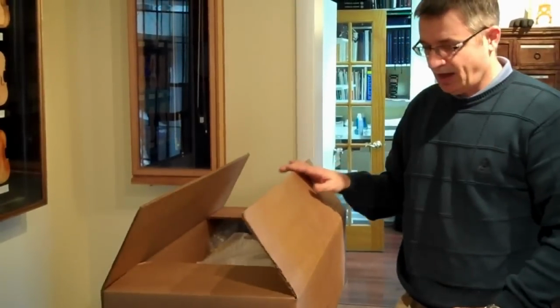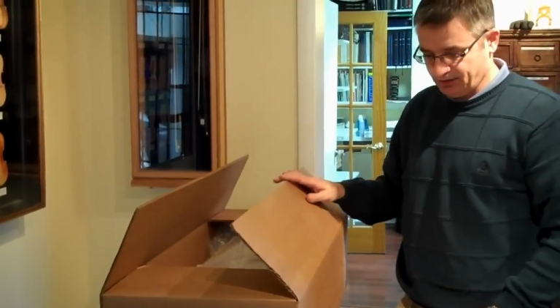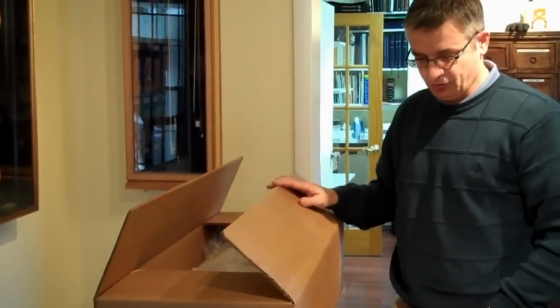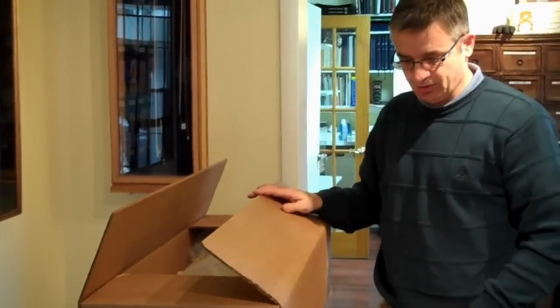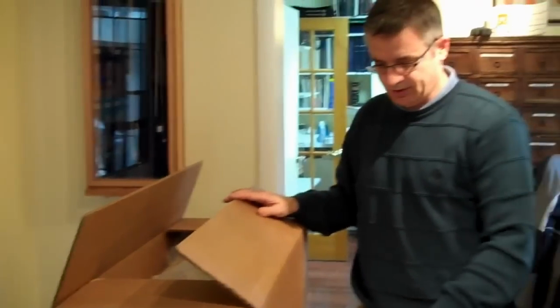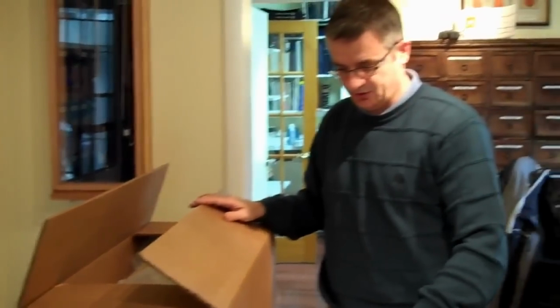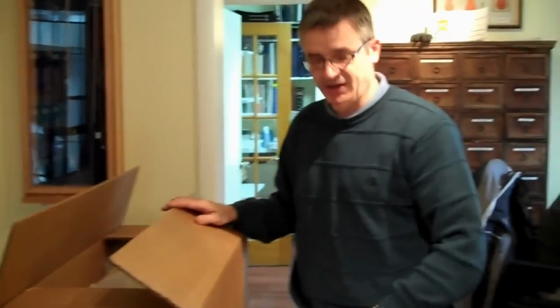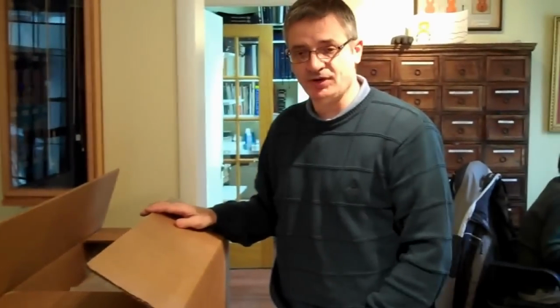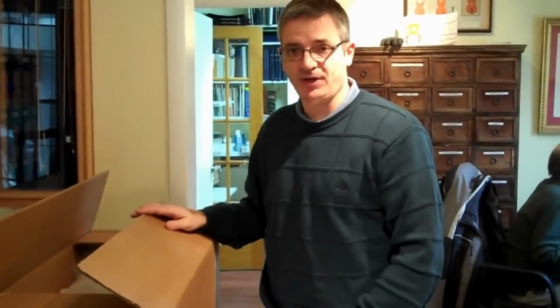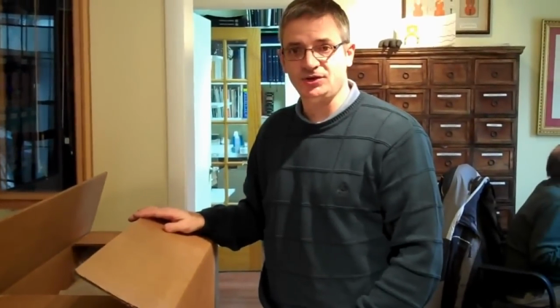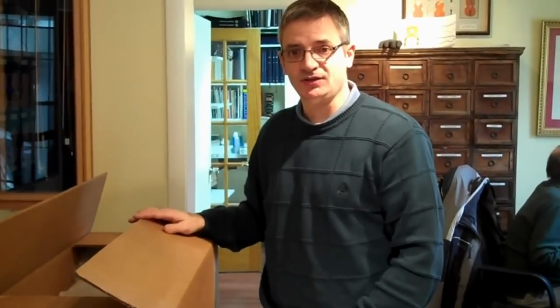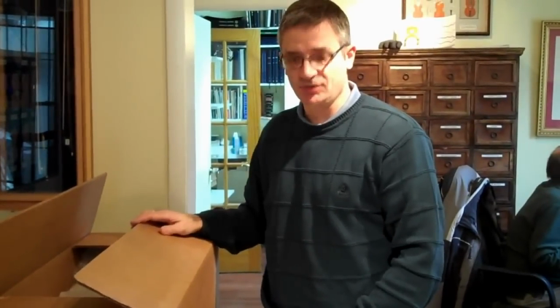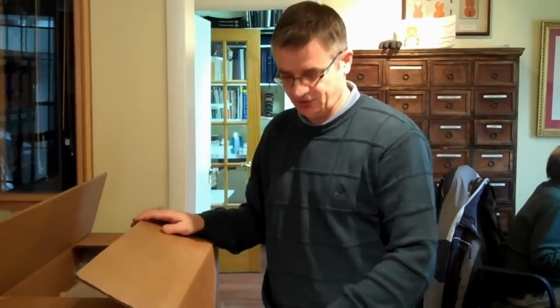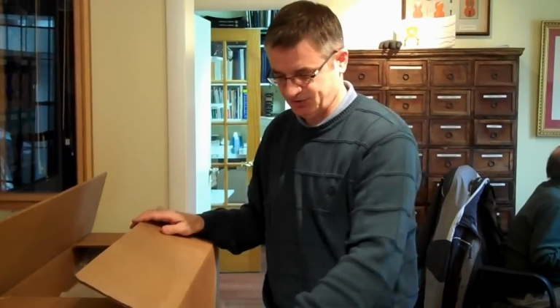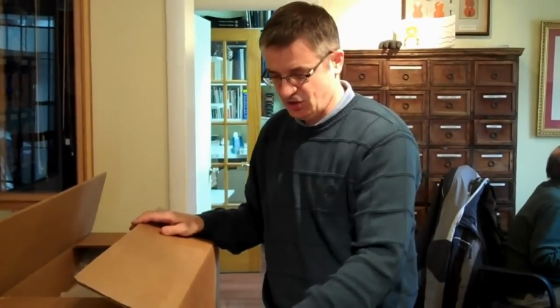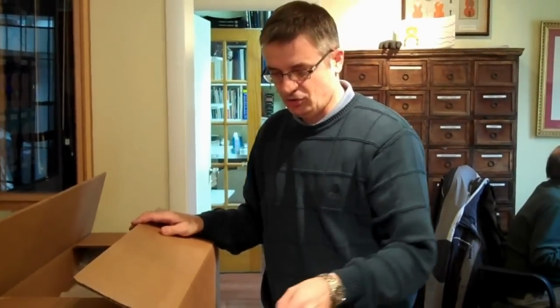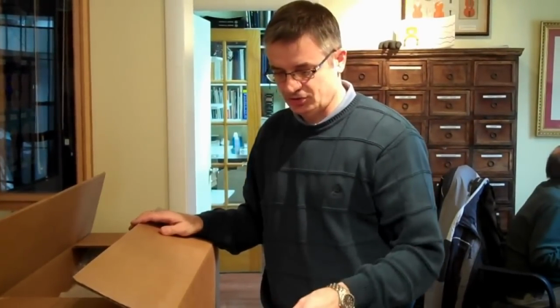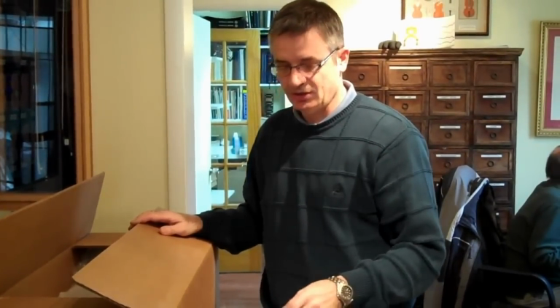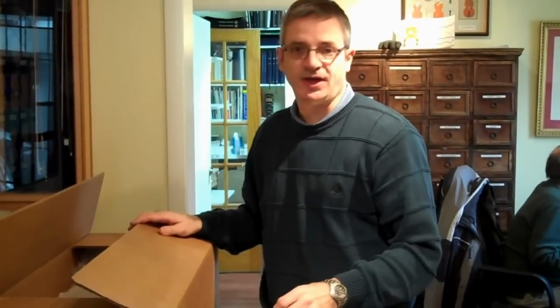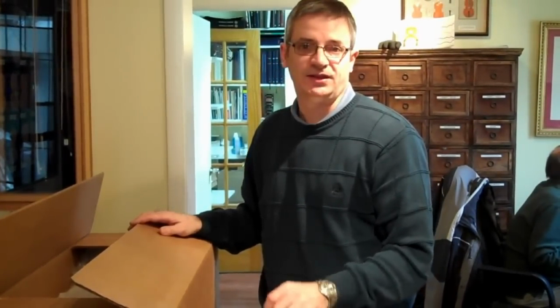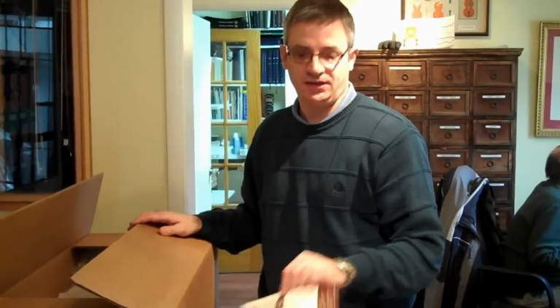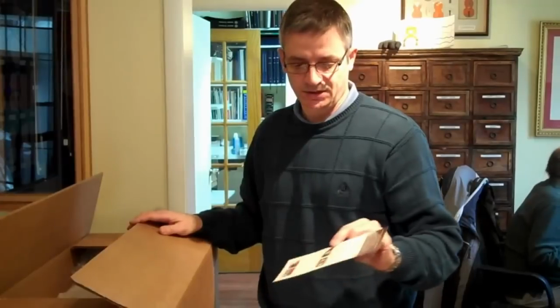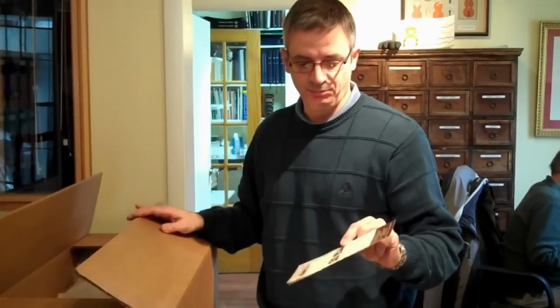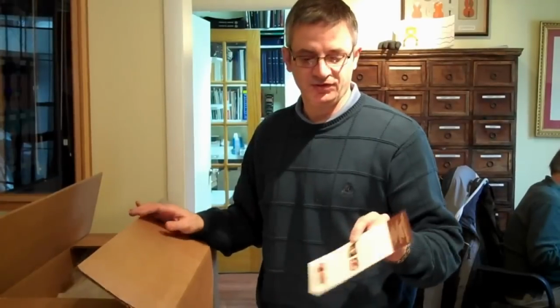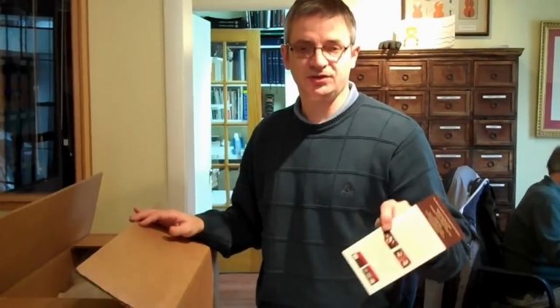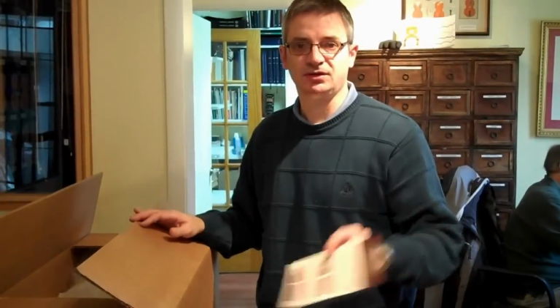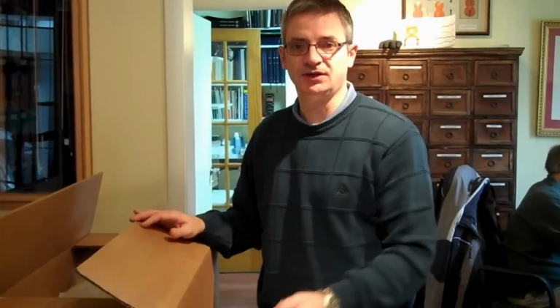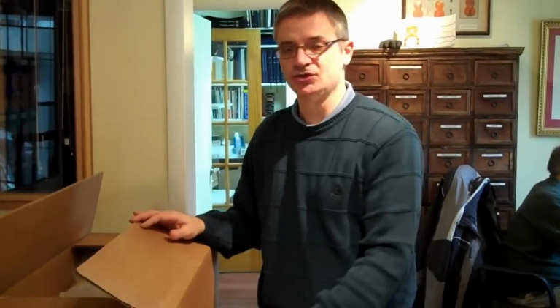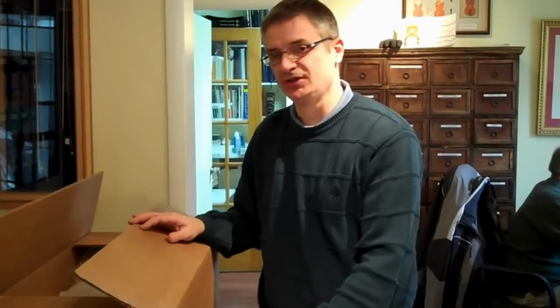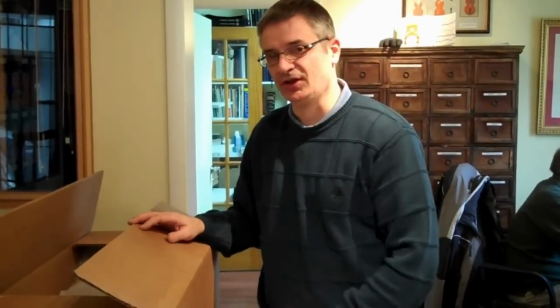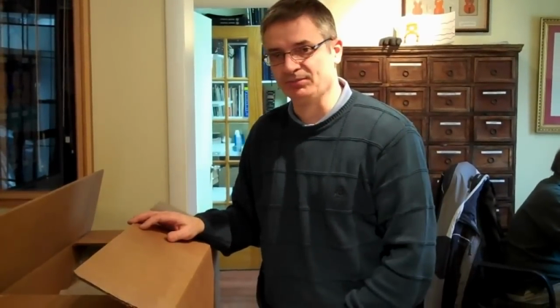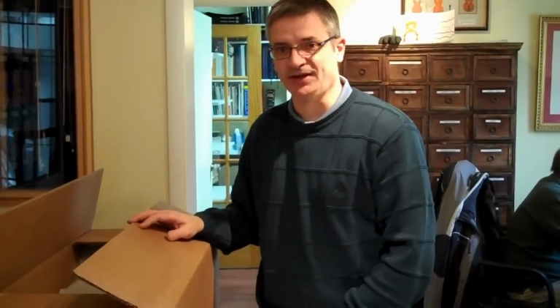And if you need any more information, you can either call us or look at the printed version that's on our website.